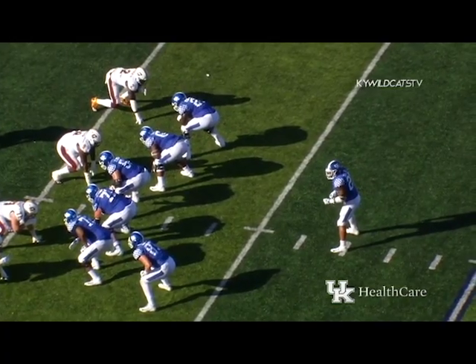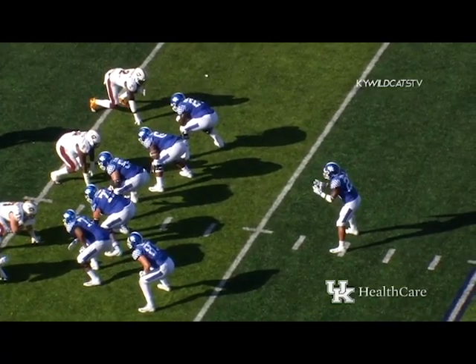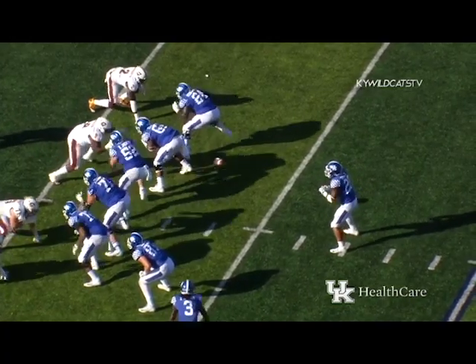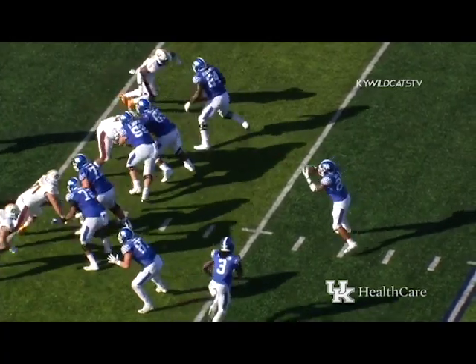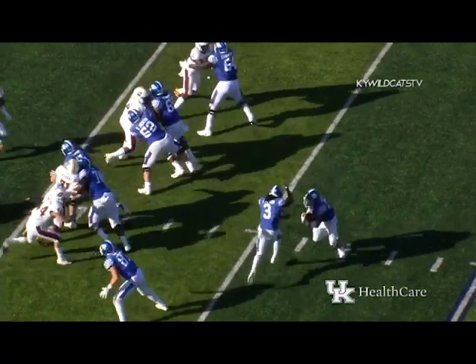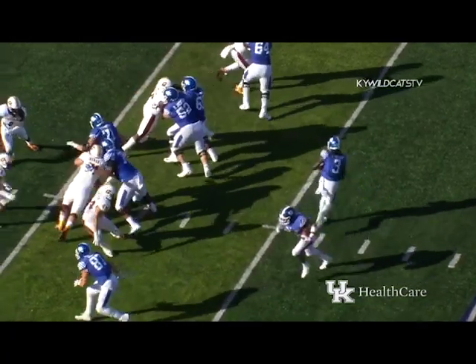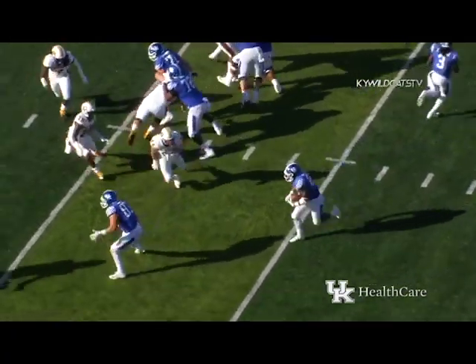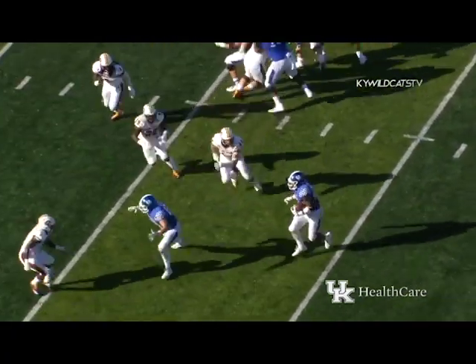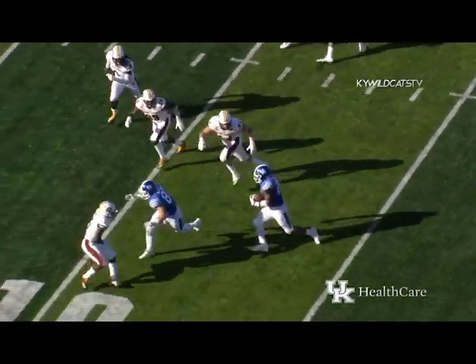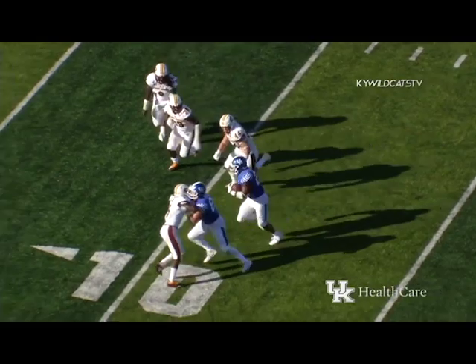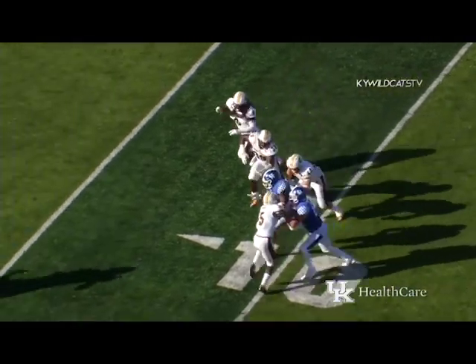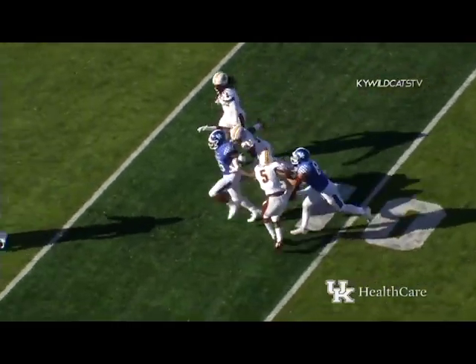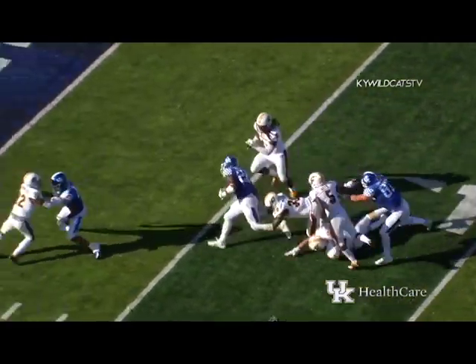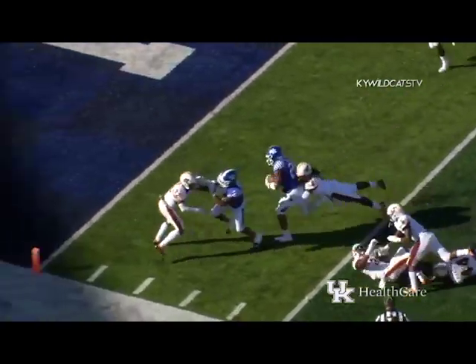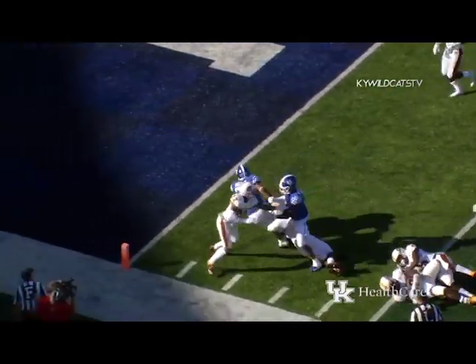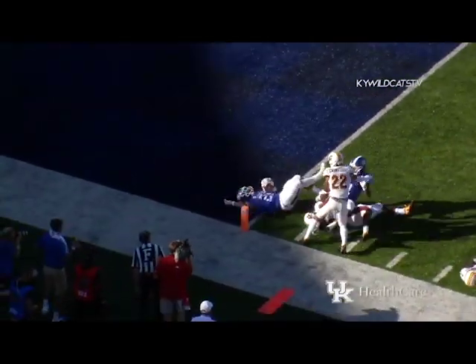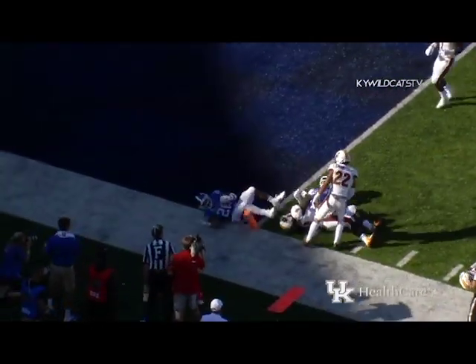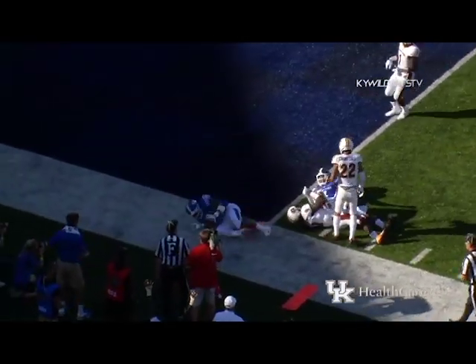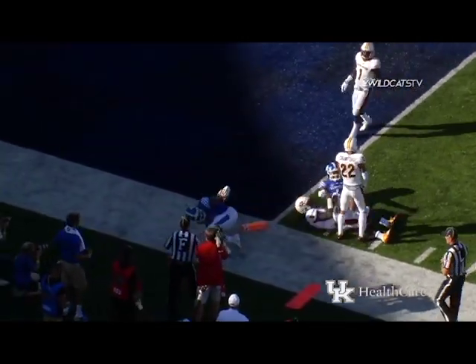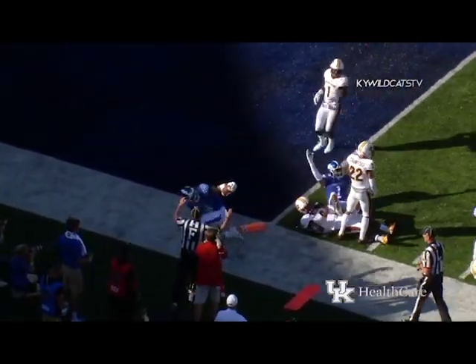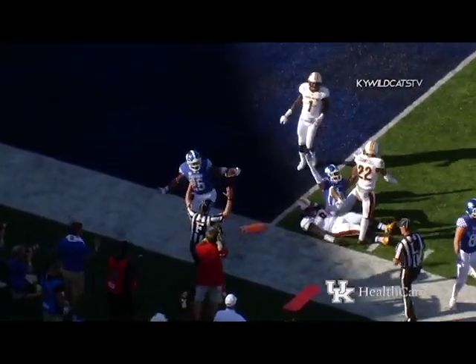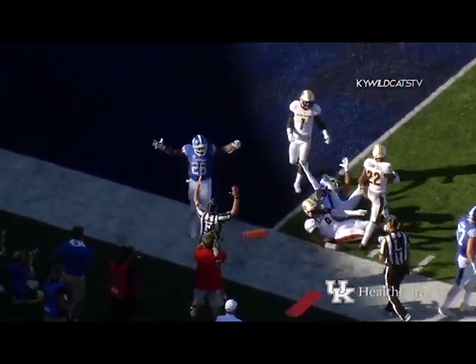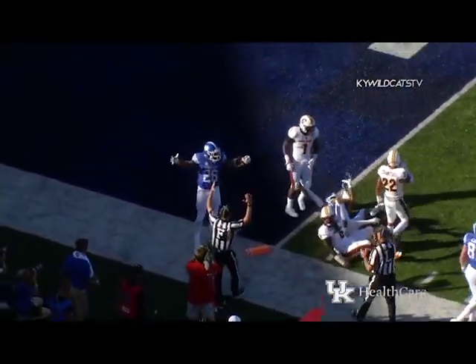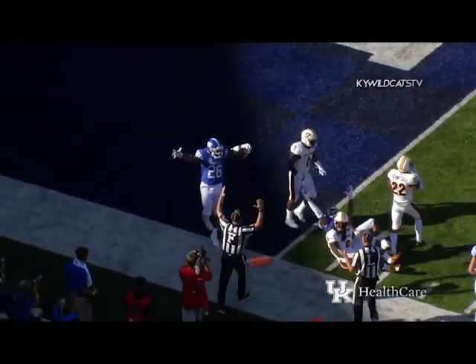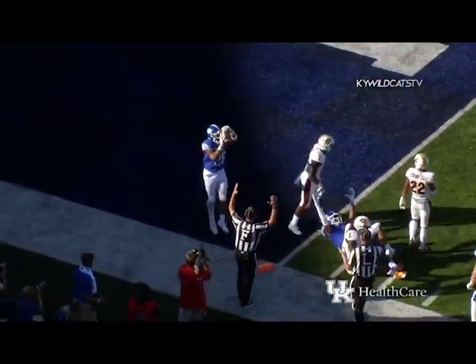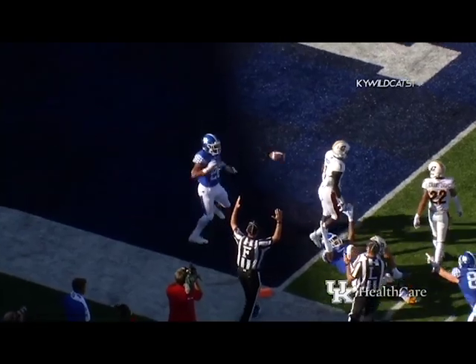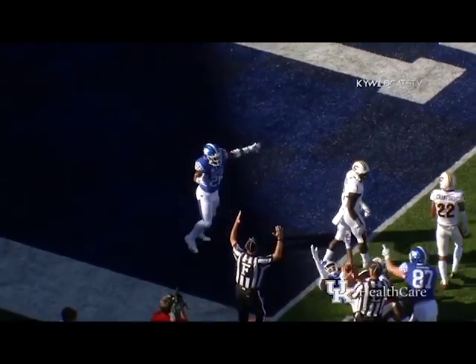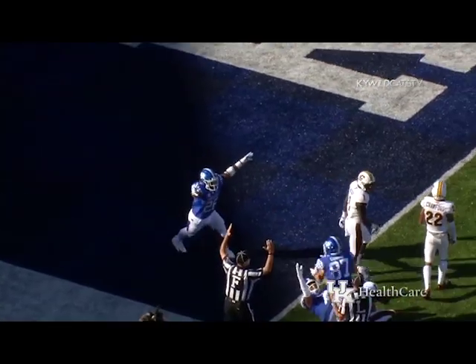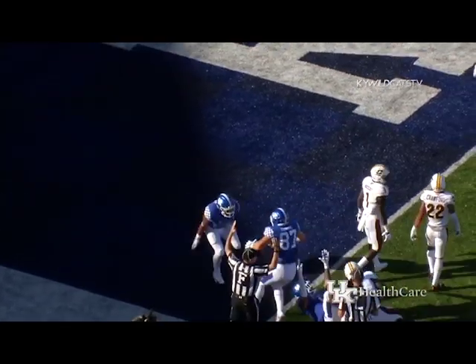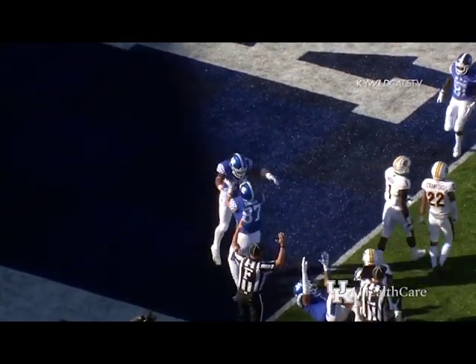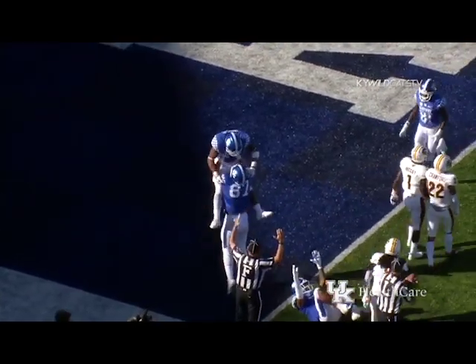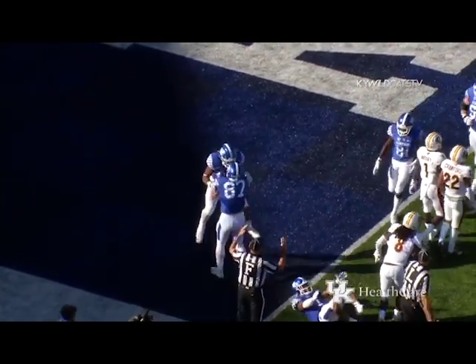First time we've seen the Wildcat today. Benny Snell lined up to take the snap at the 11. Wilson goes in motion right, Snell running left with a lead blocker. He's across the five, he's down to the one — touchdown Kentucky! He got in, put the ball on the pylon on the near side.